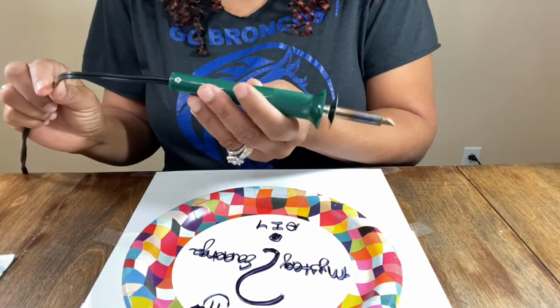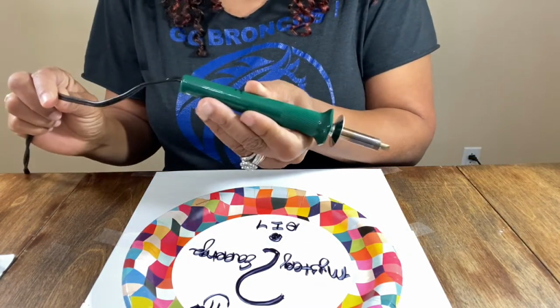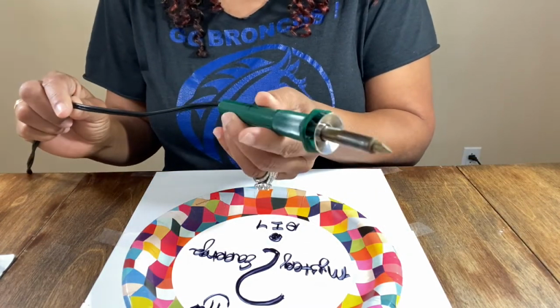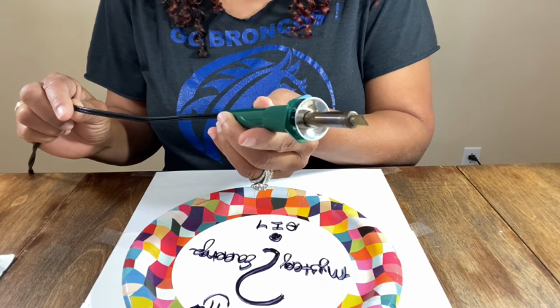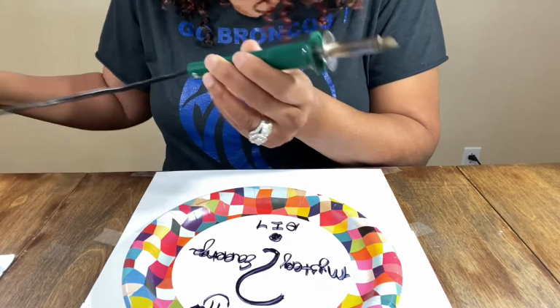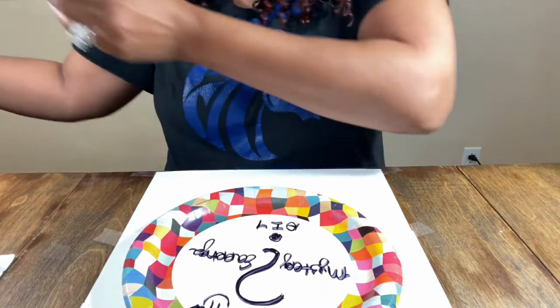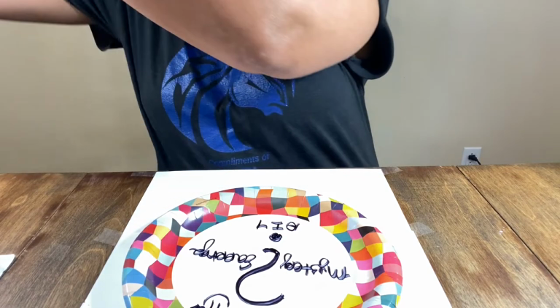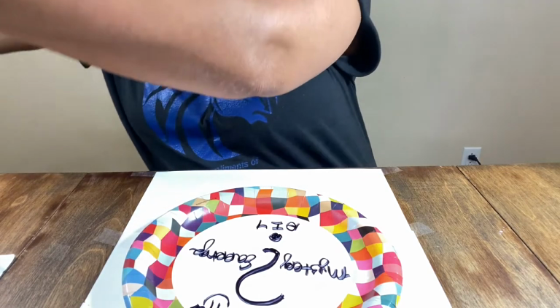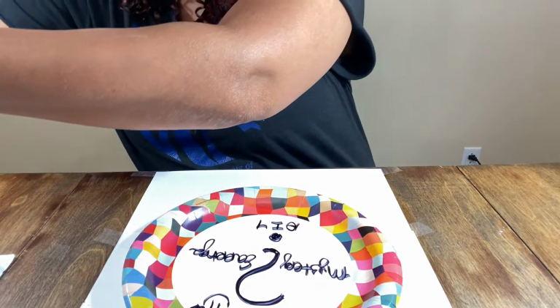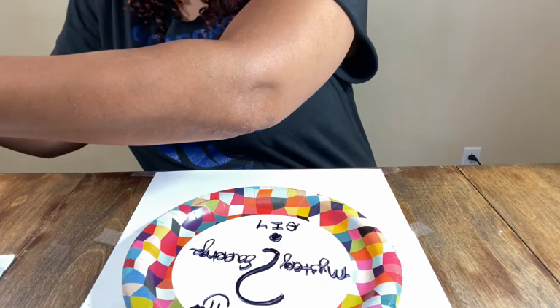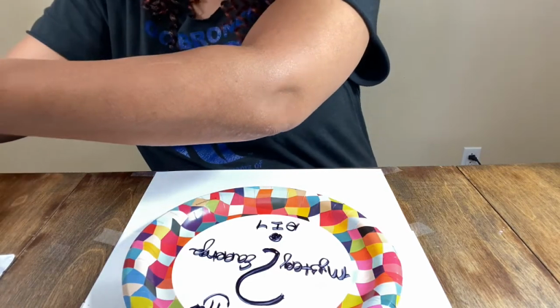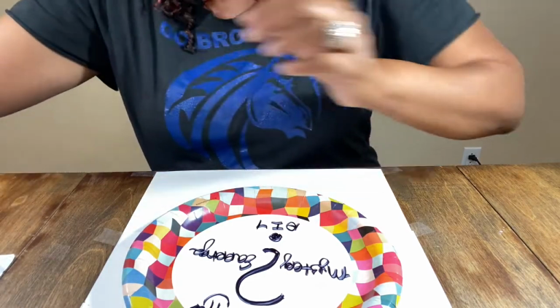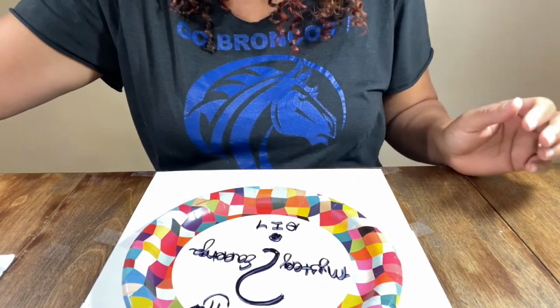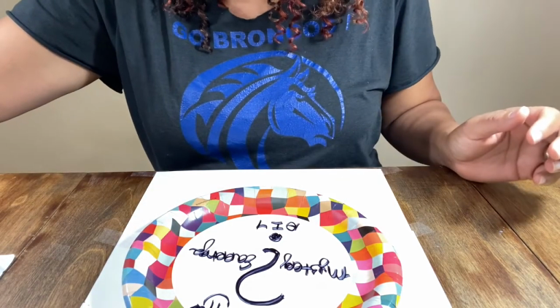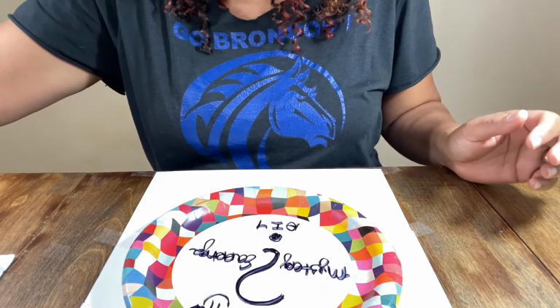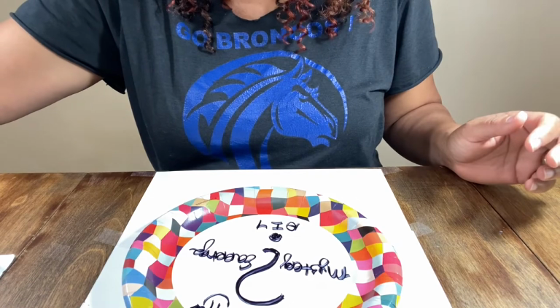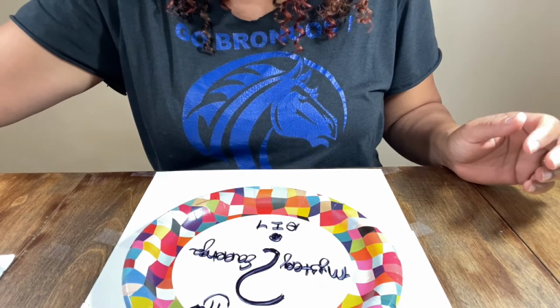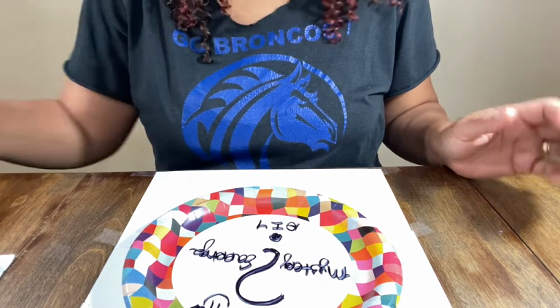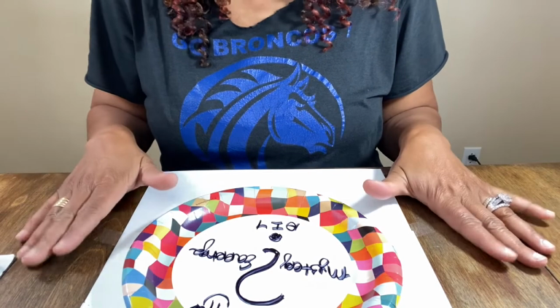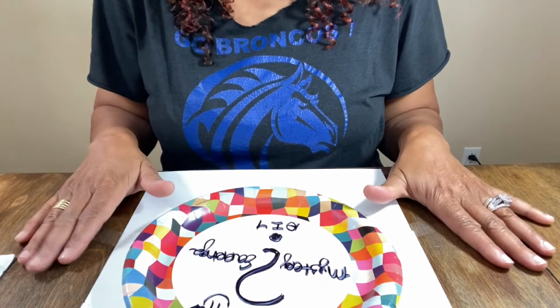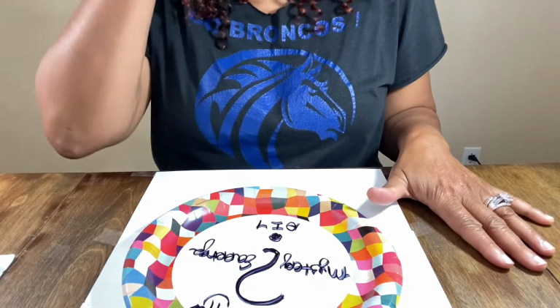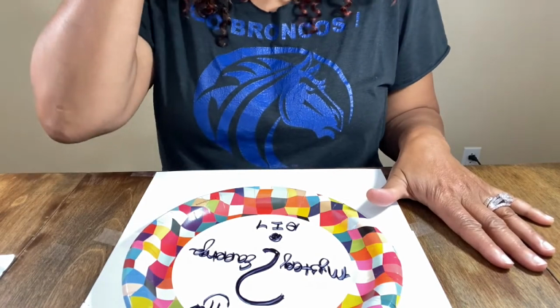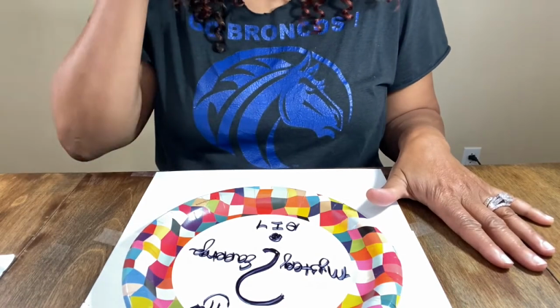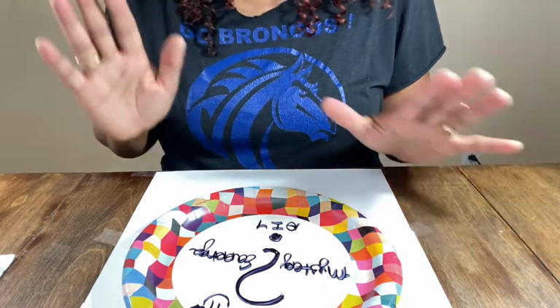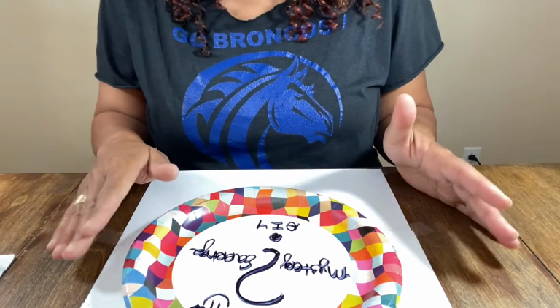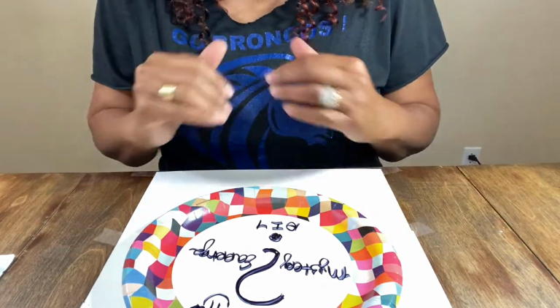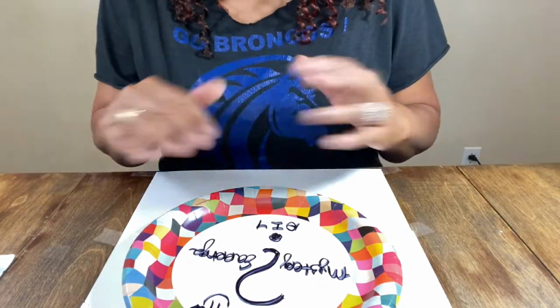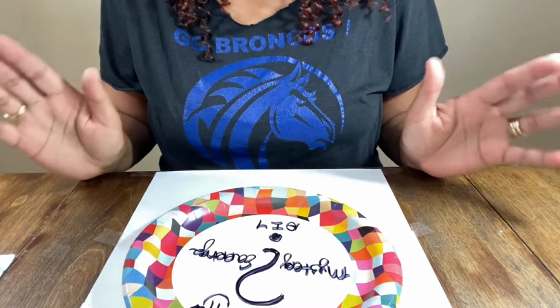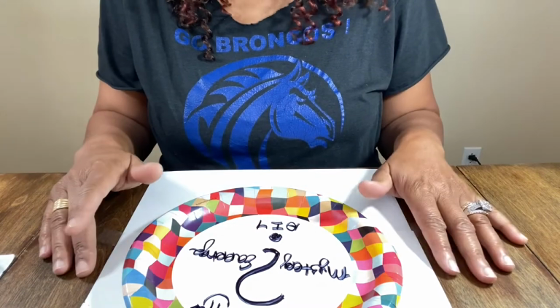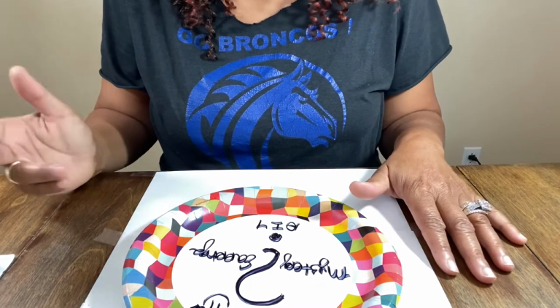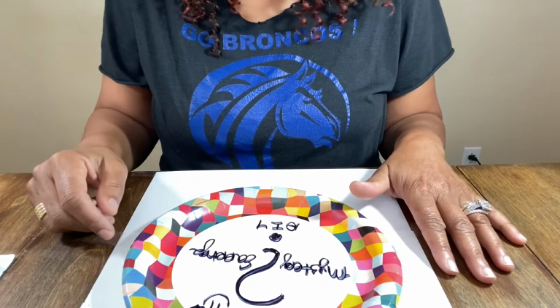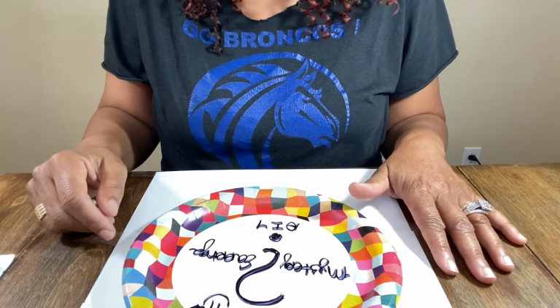So Walnut Hollow — it comes with three tips. You've already seen that if you've watched any of my other videos on wood burning. If not, you can look at my statement earring playlist. There's a plethora — it's probably close to 100 videos on there.